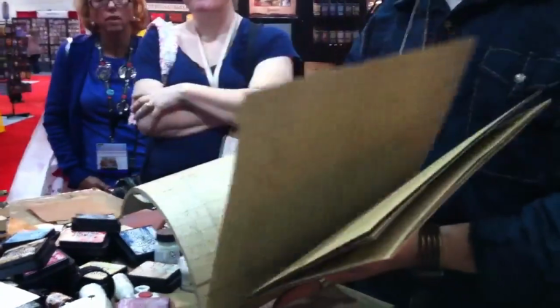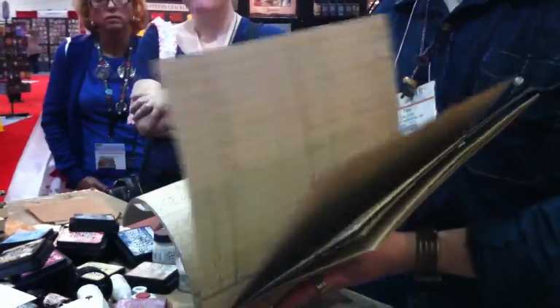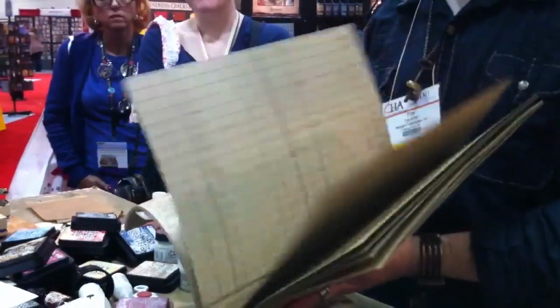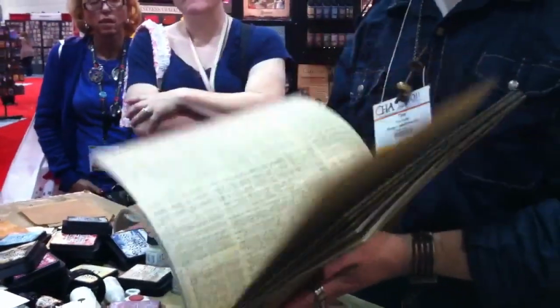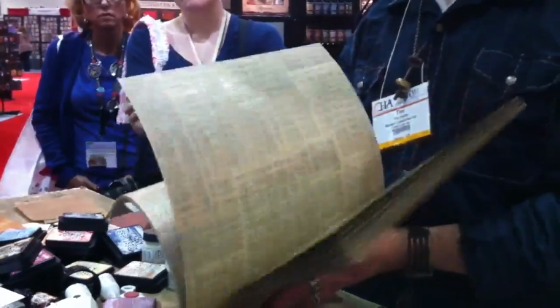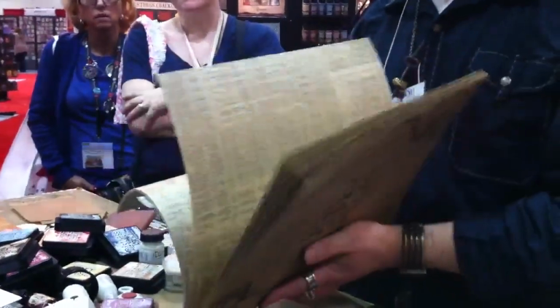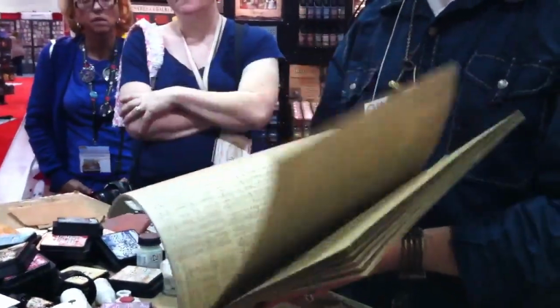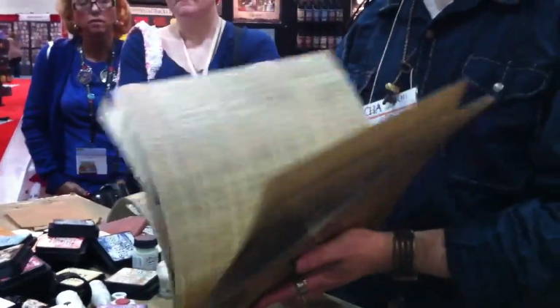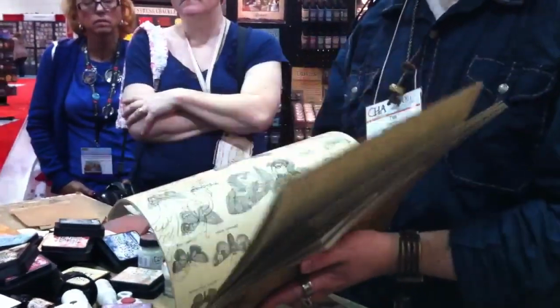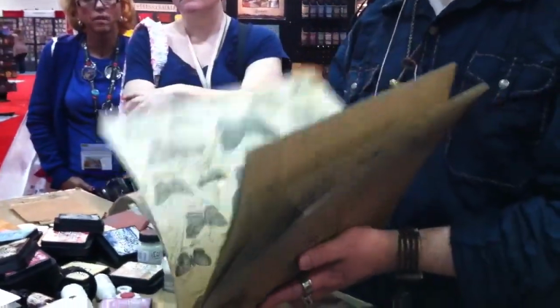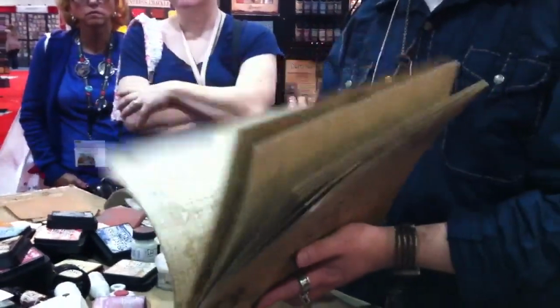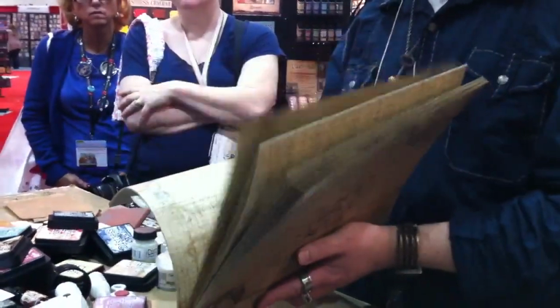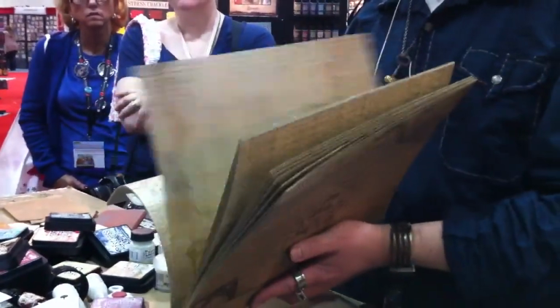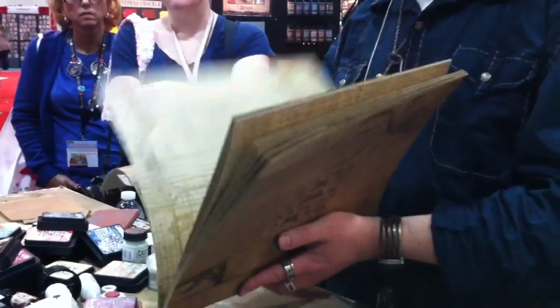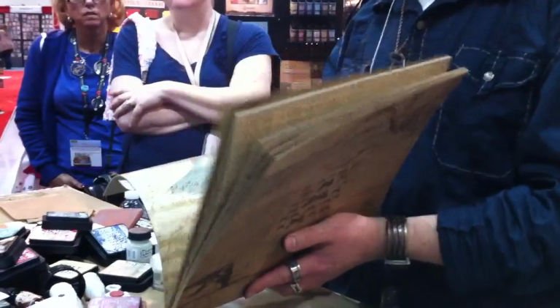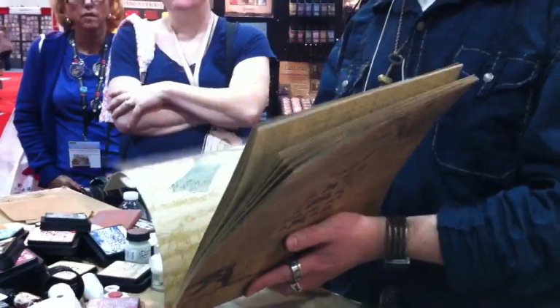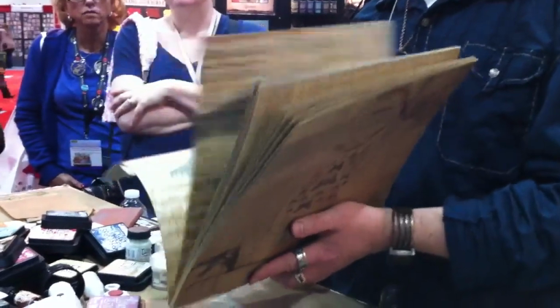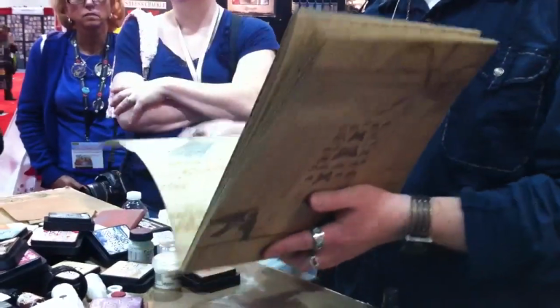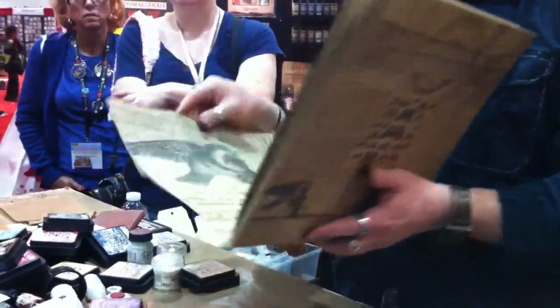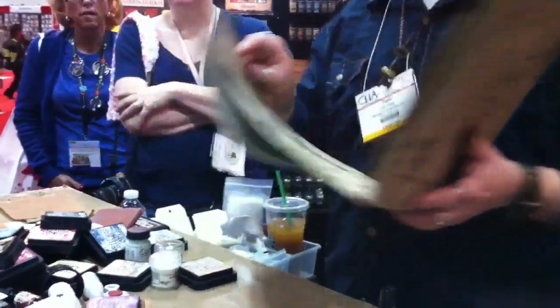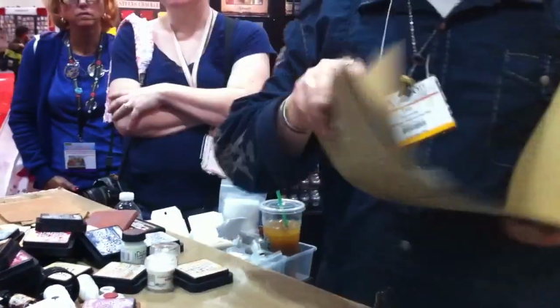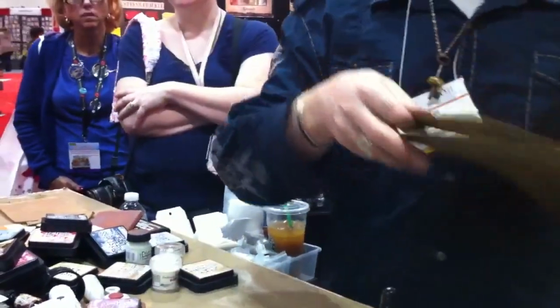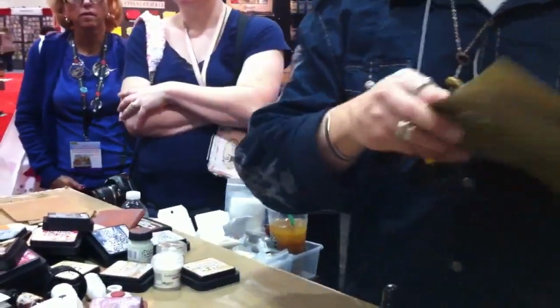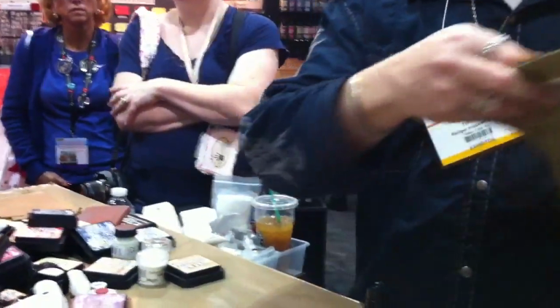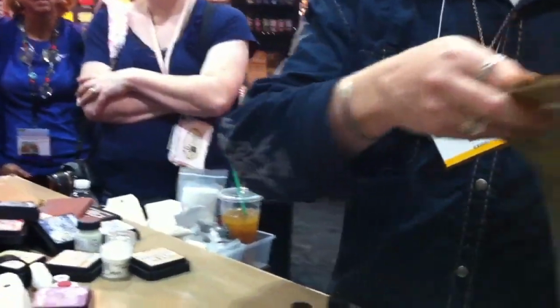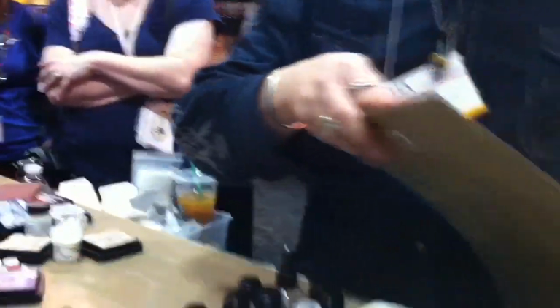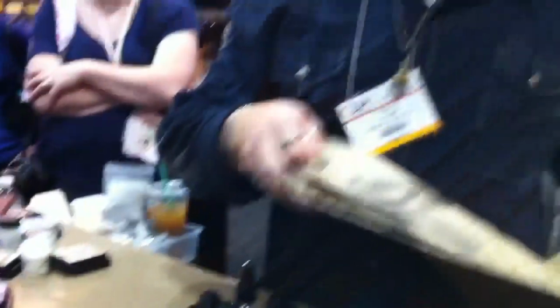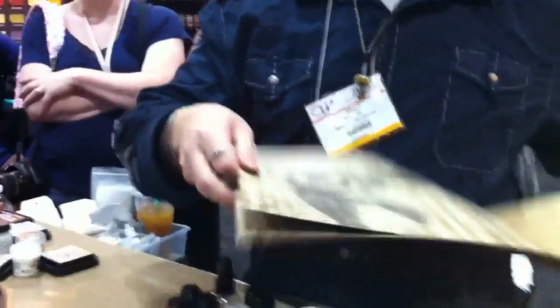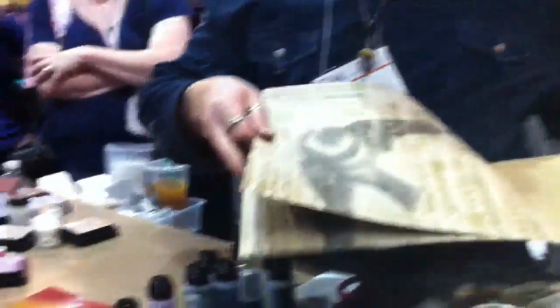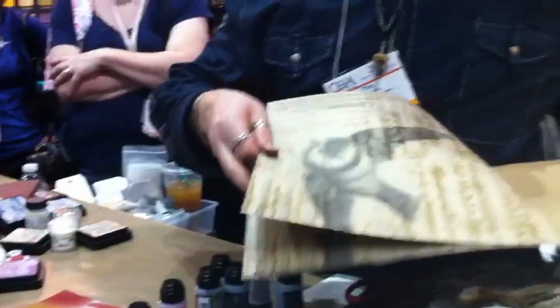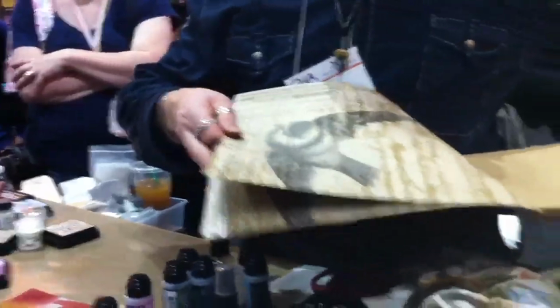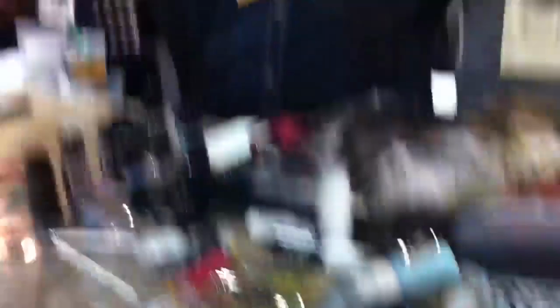This is a stash of paper that is all printed on craft. It's going to have black images and also it's going to be printed with a clear image, so I can just go over this.